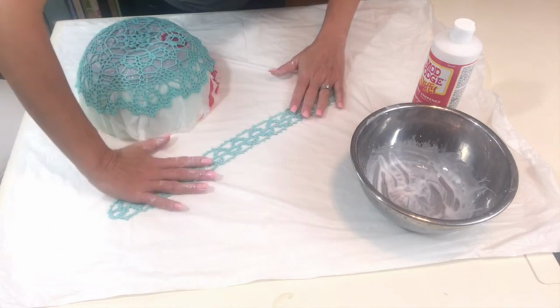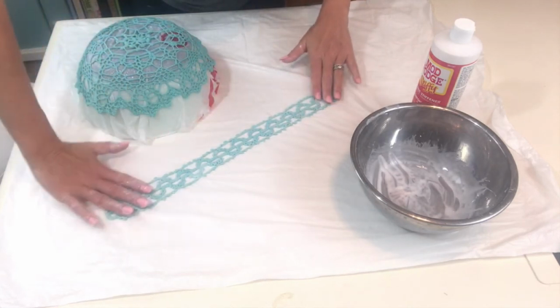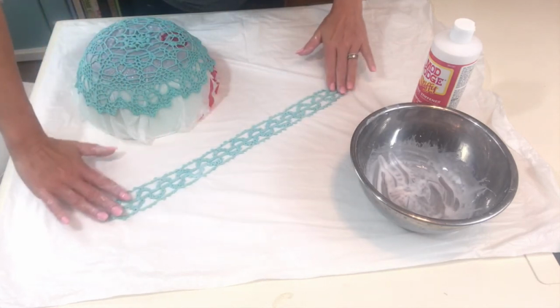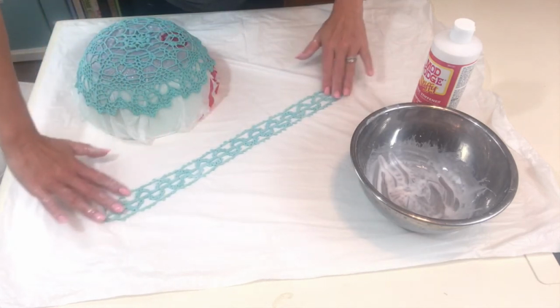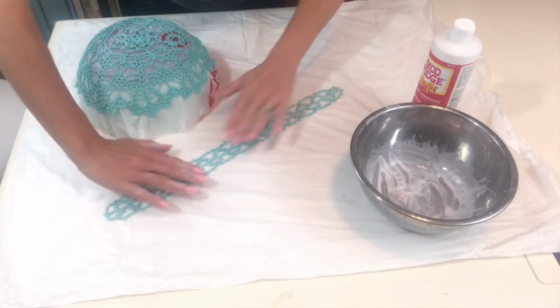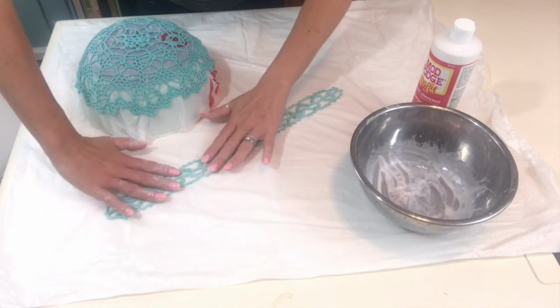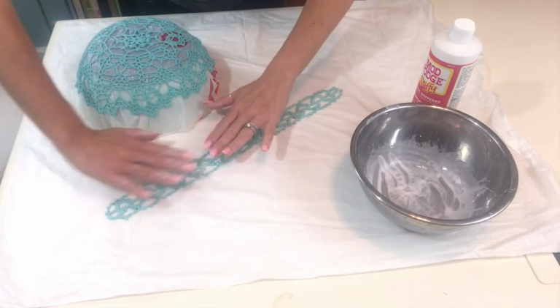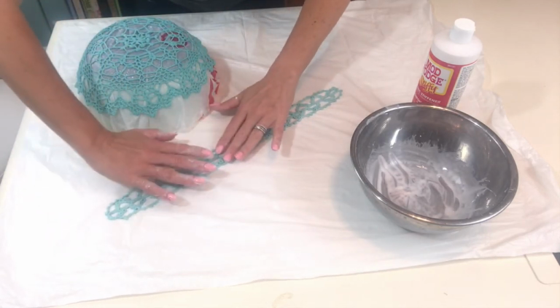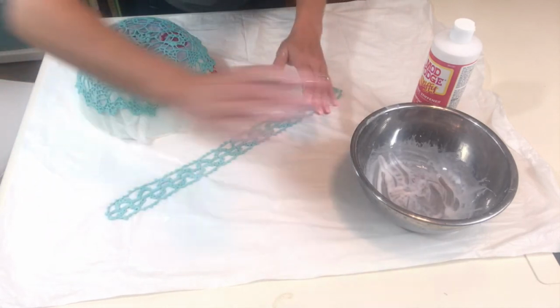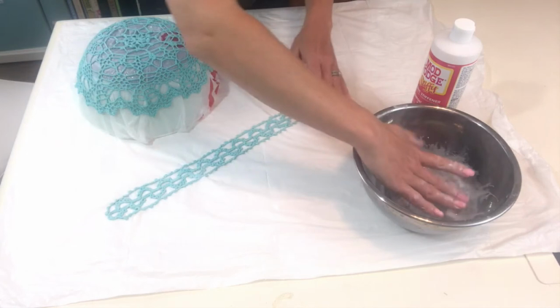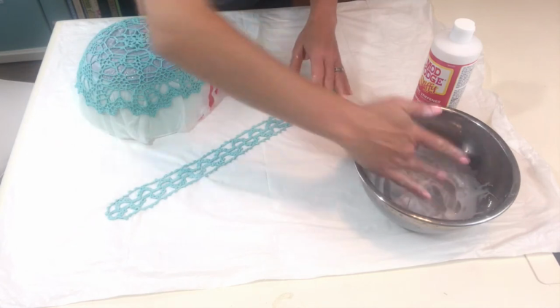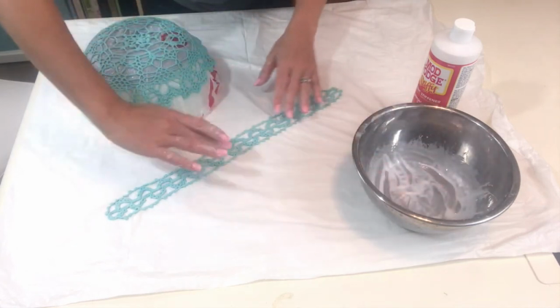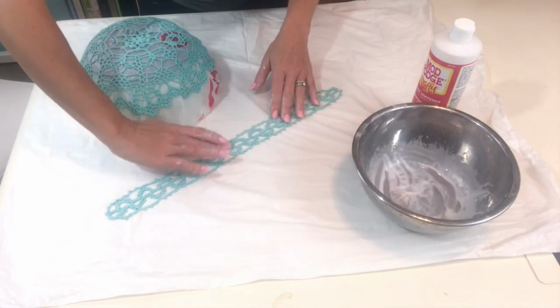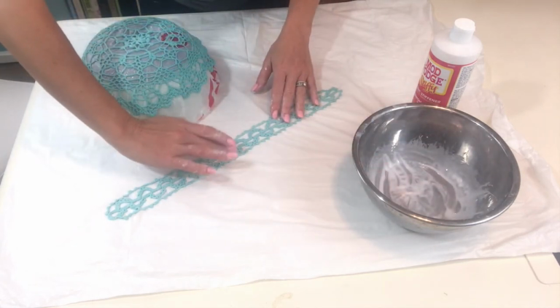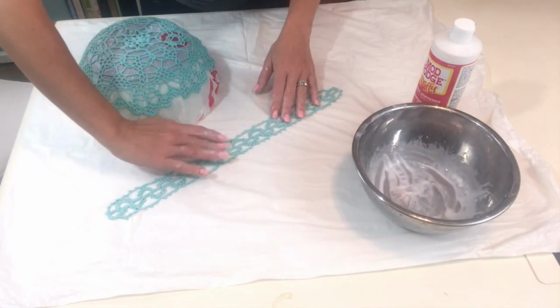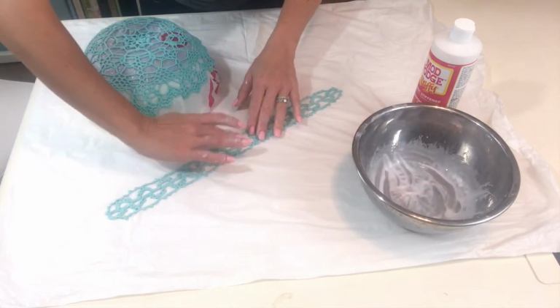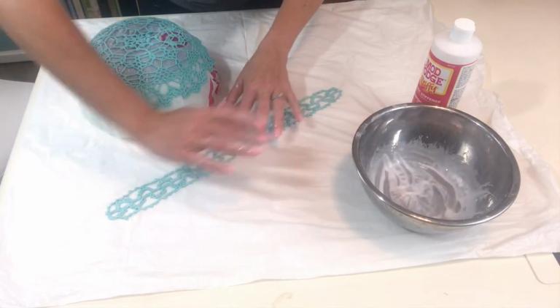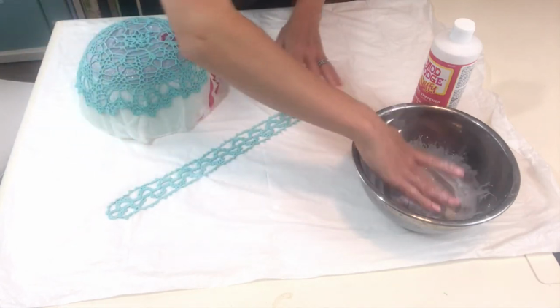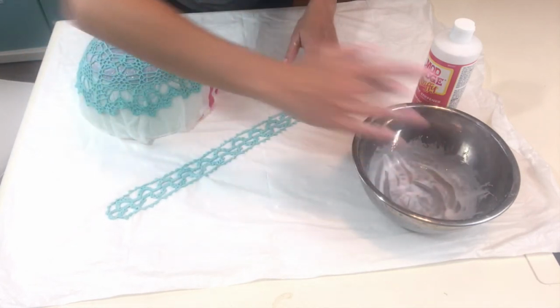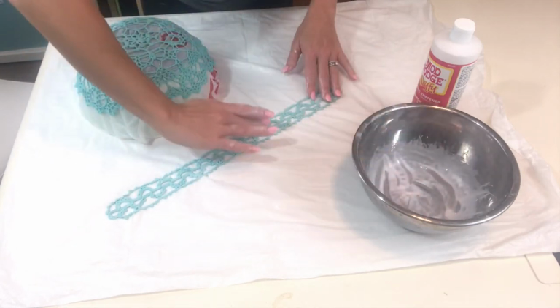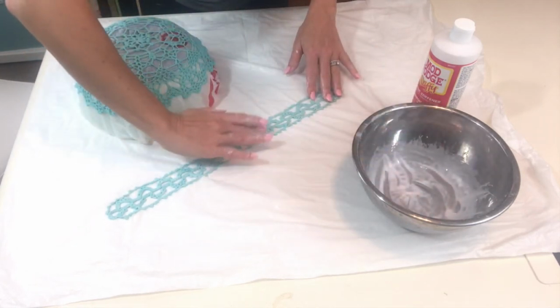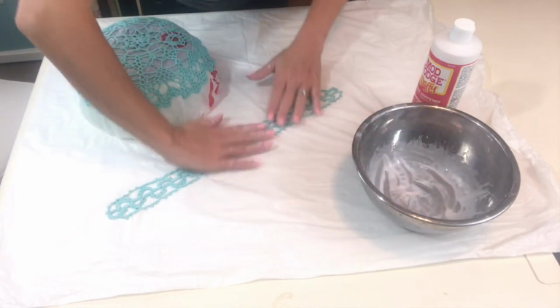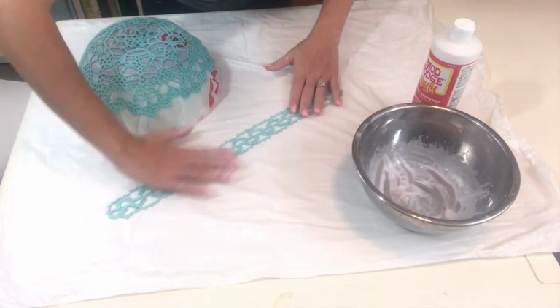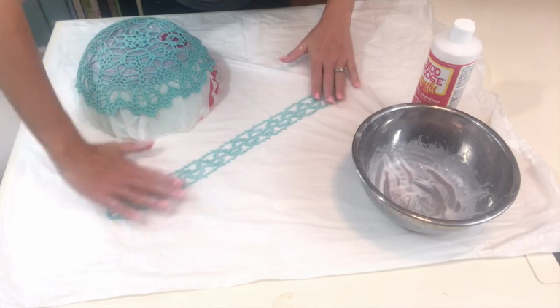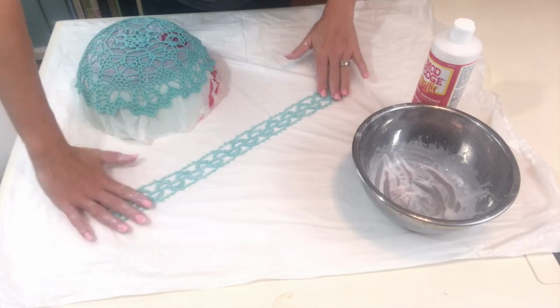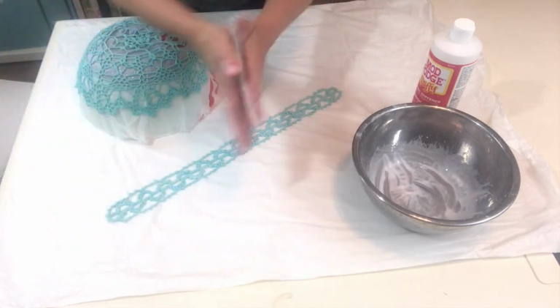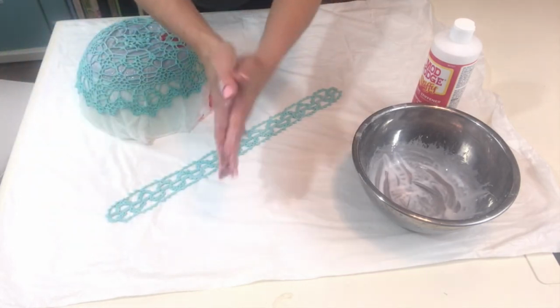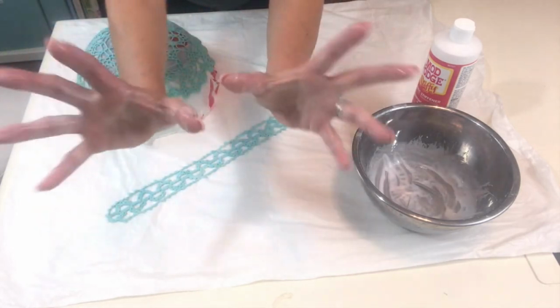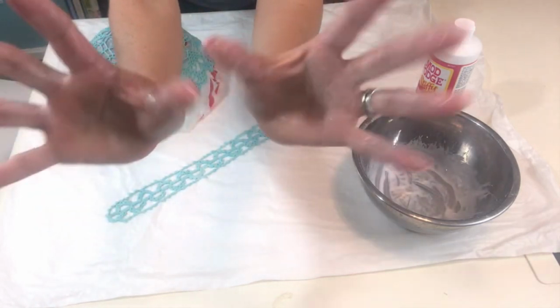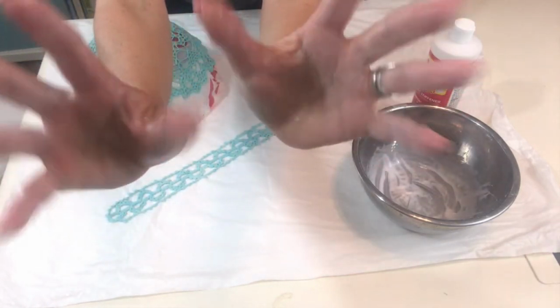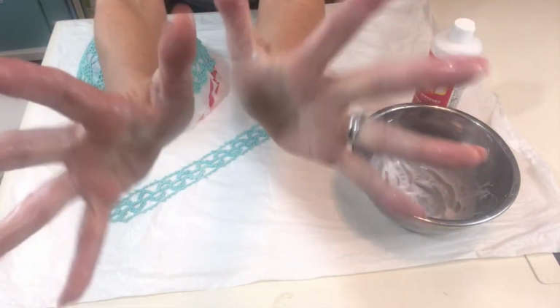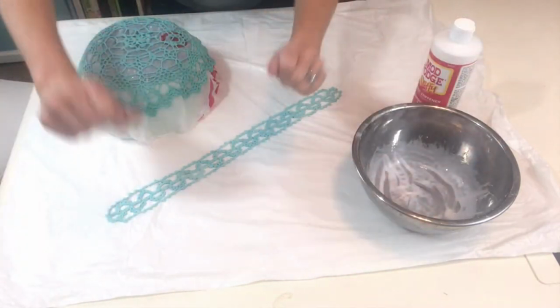Another thing to keep in mind is that the Mod Podge, when it dries, is actually going to make your work just a little bit darker. So keep that in mind when picking a color of yarn to work with.